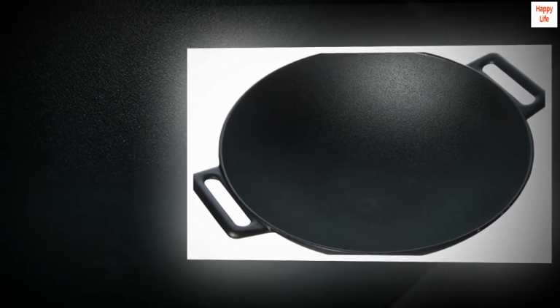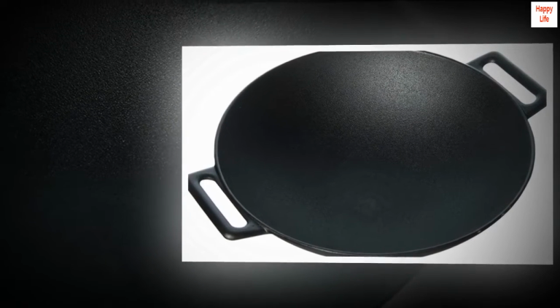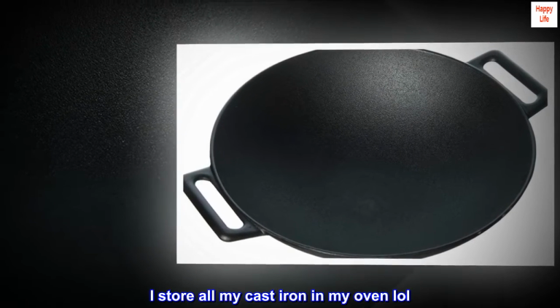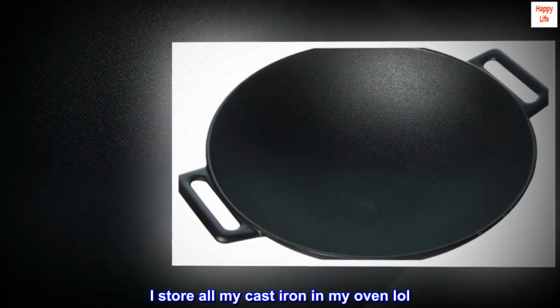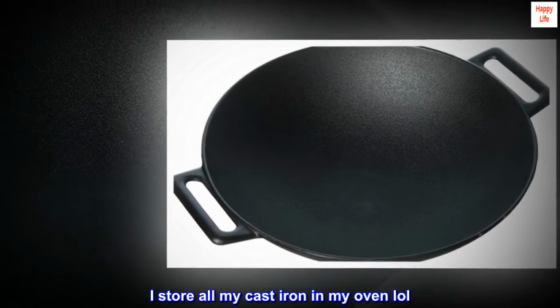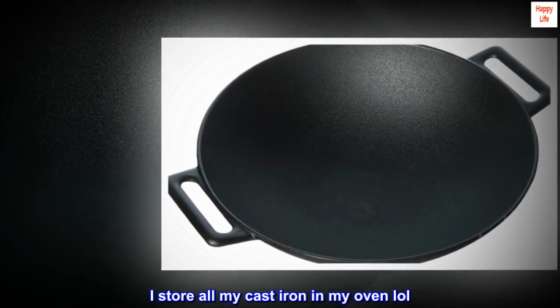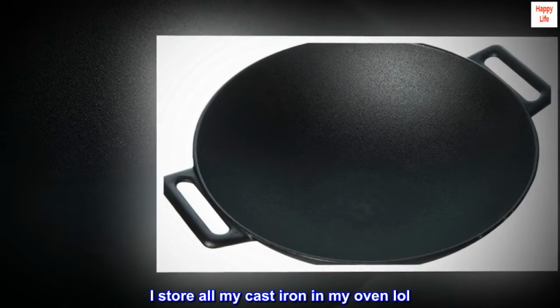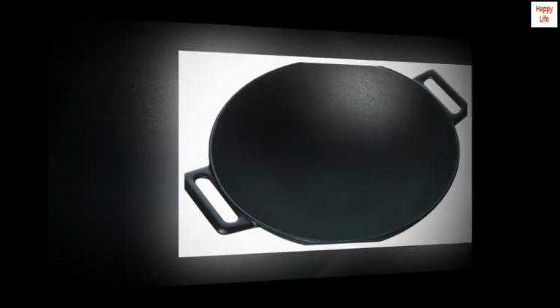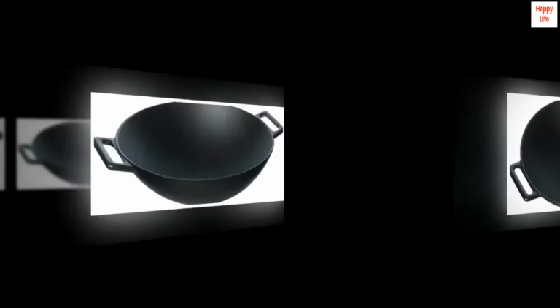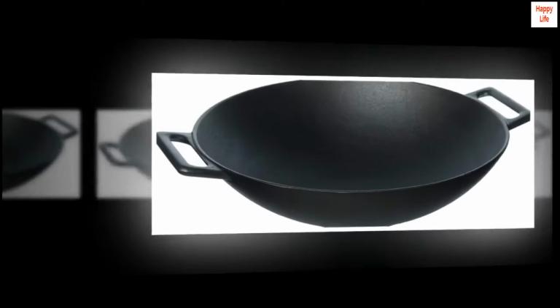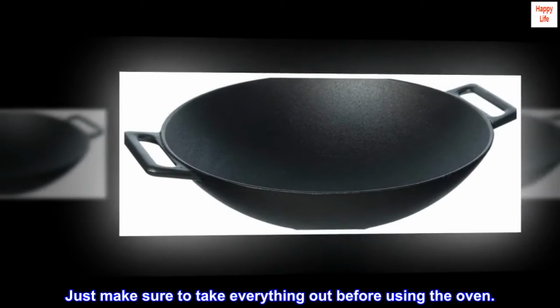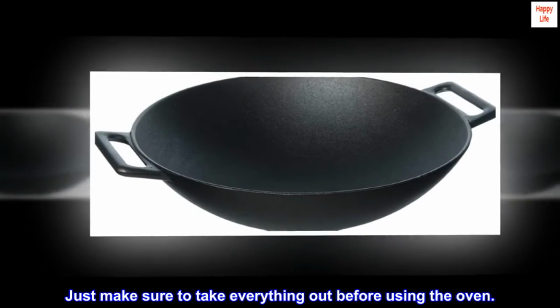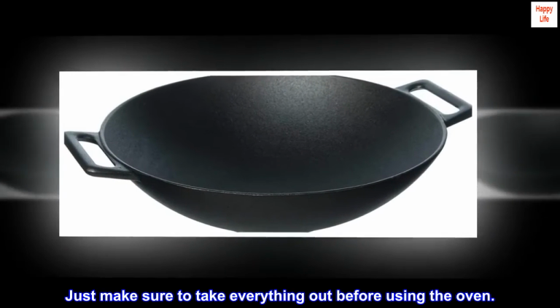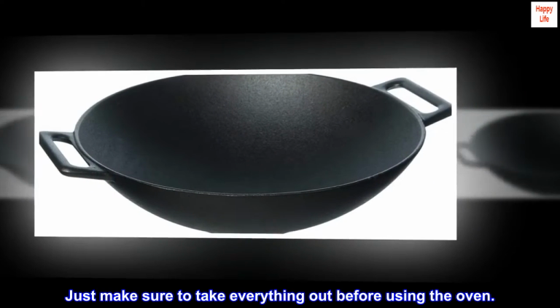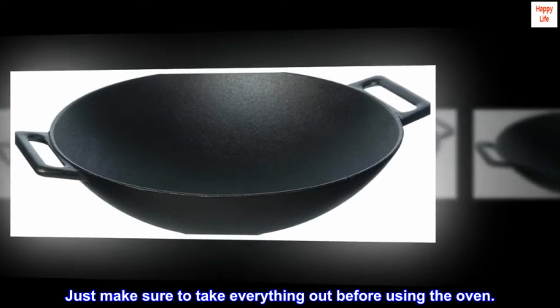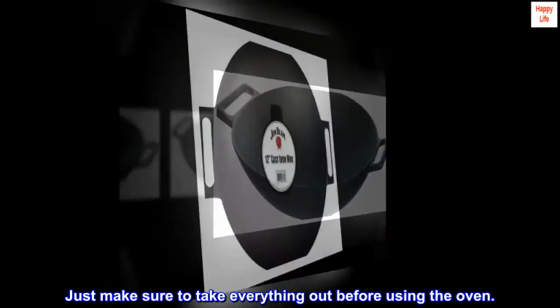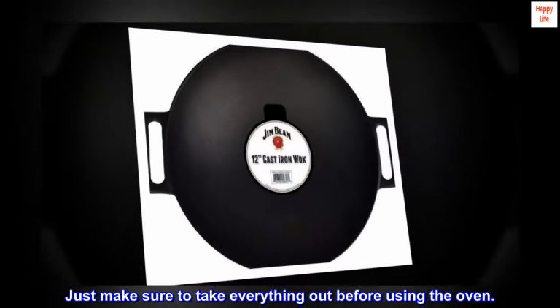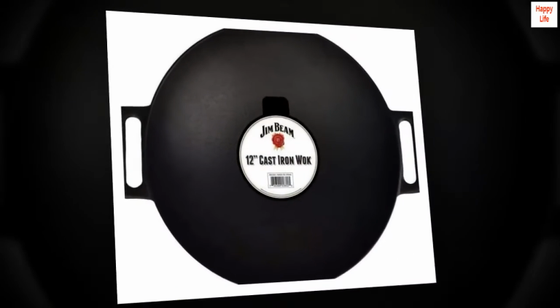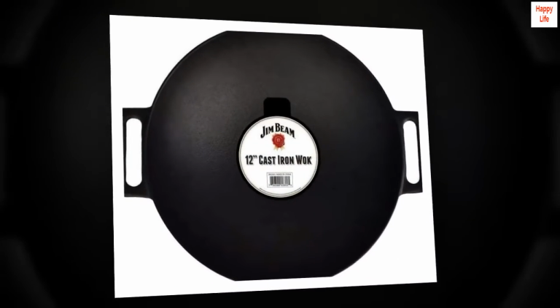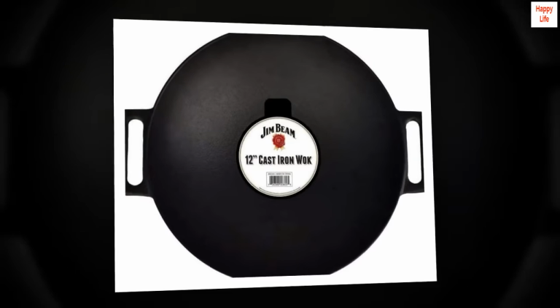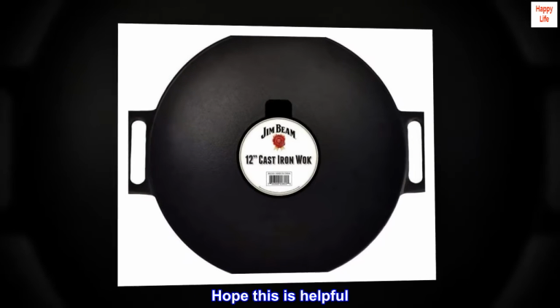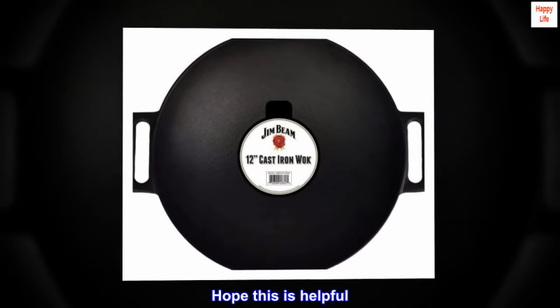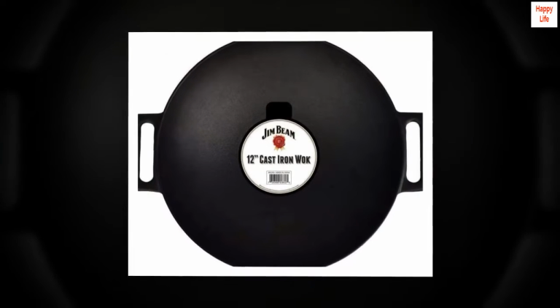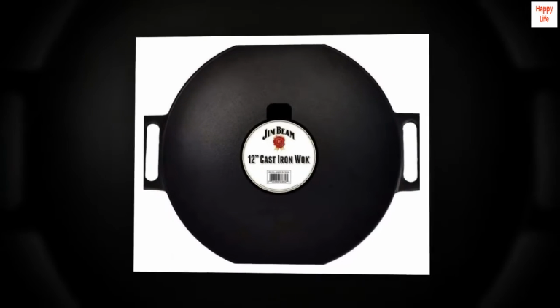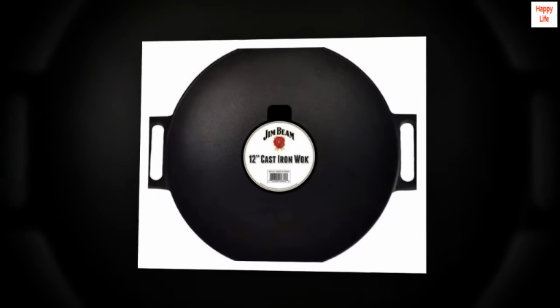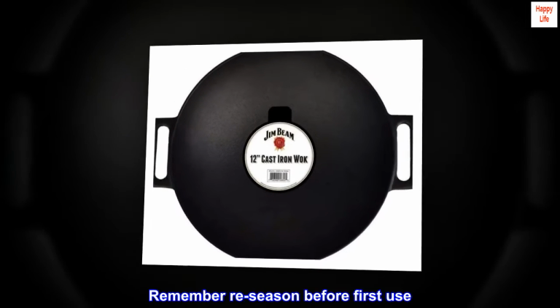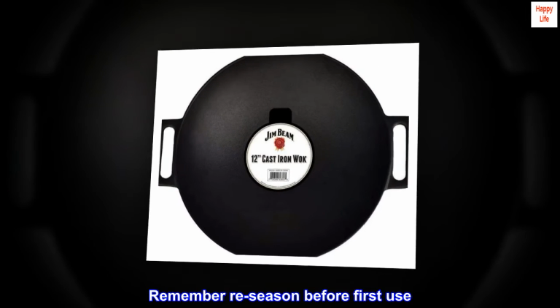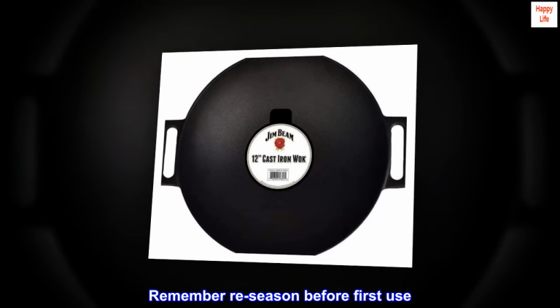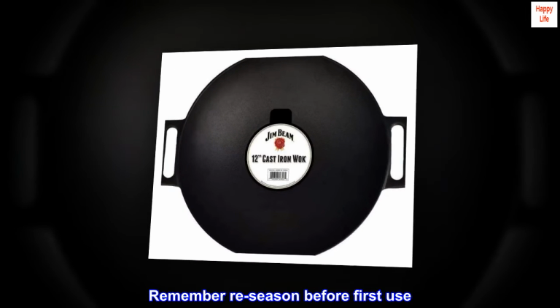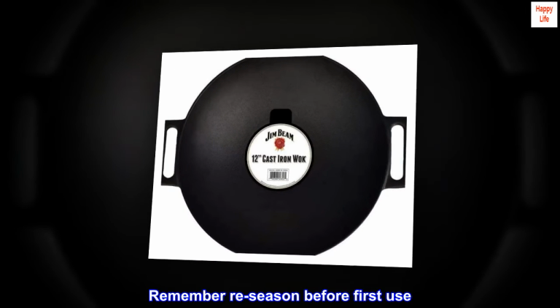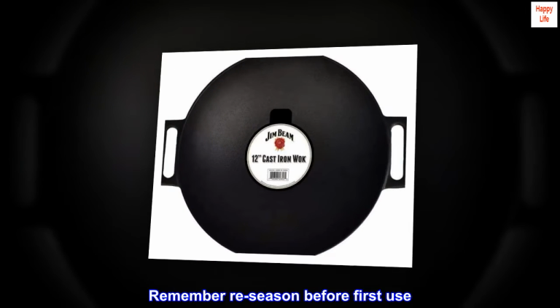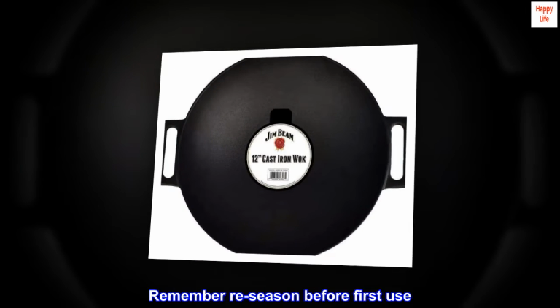I store all my cast-iron in my oven. Just make sure to take everything out before using the oven. Hope this is helpful. Remember, re-season before first use.